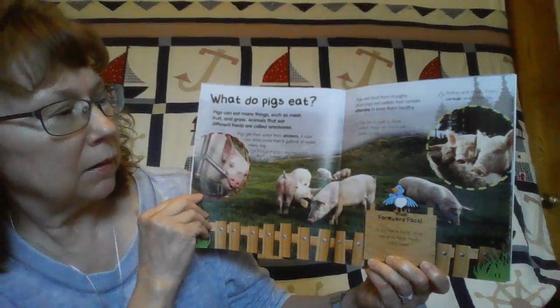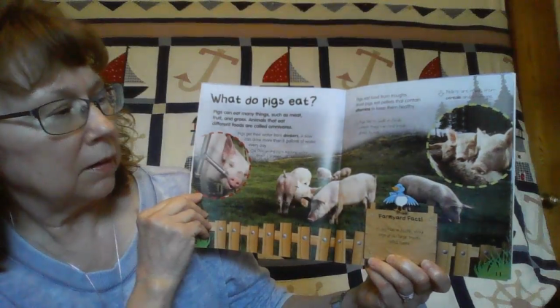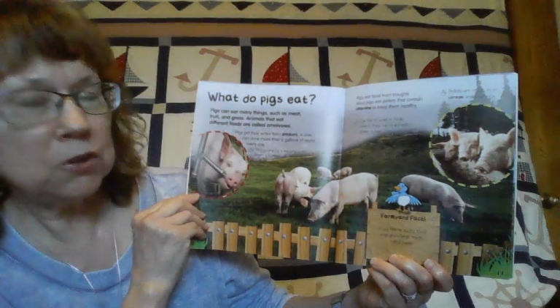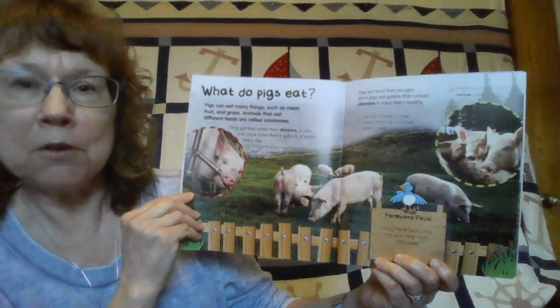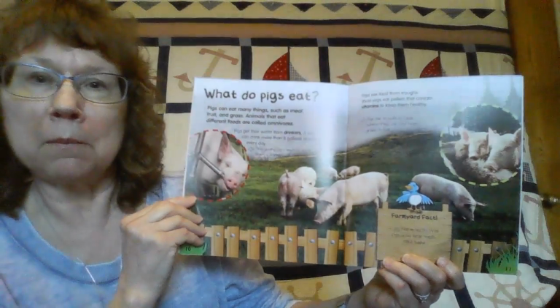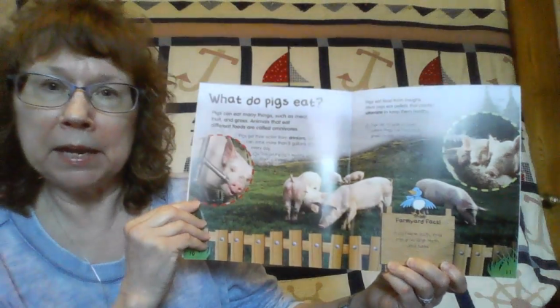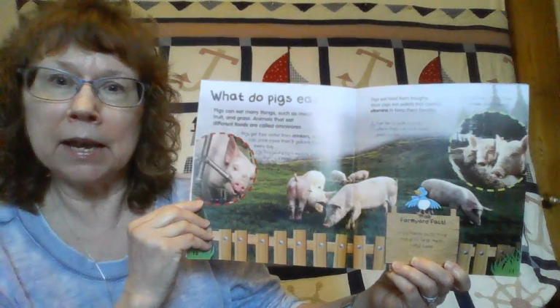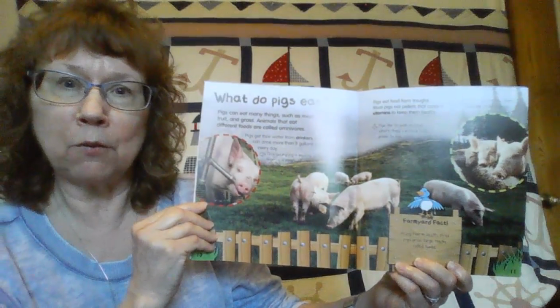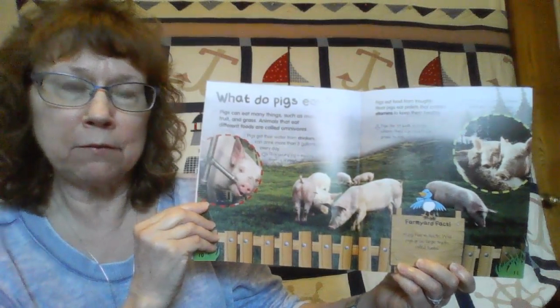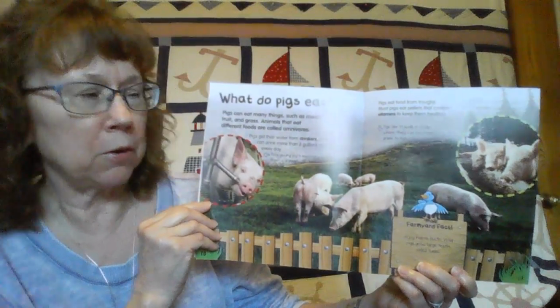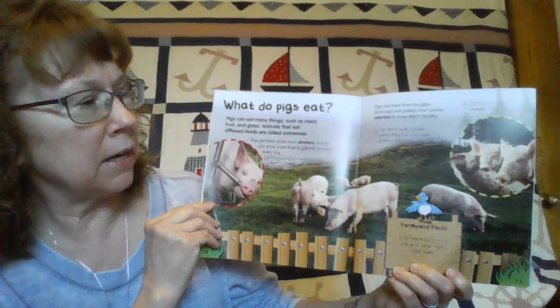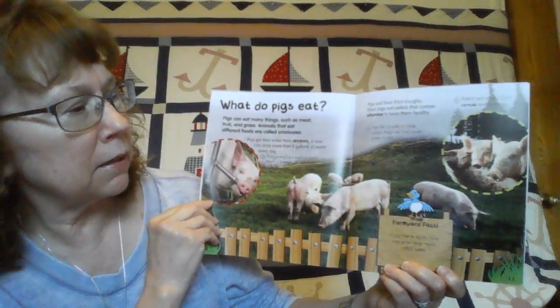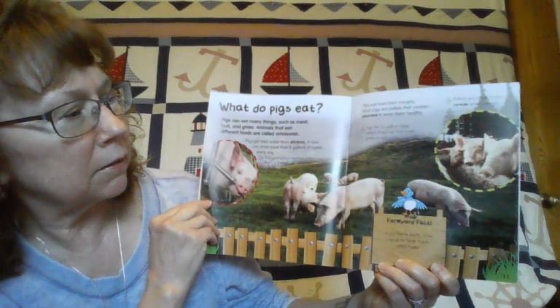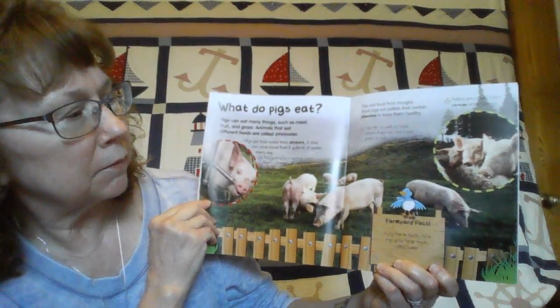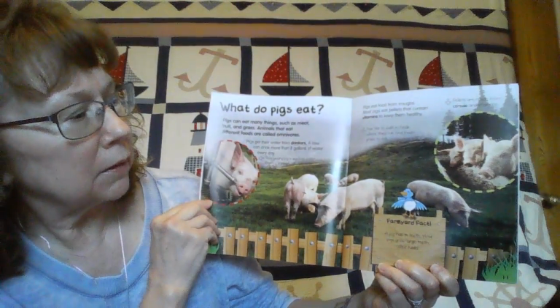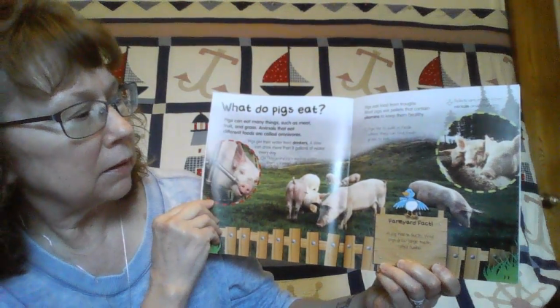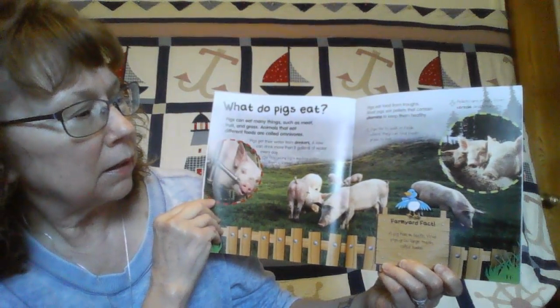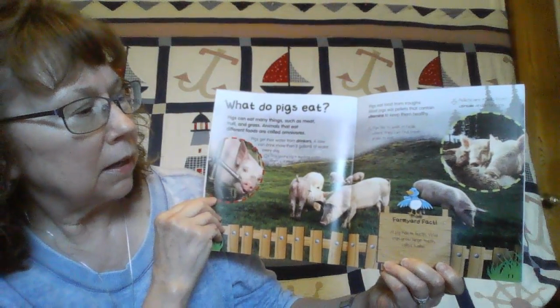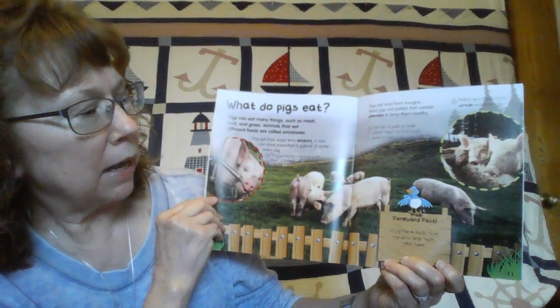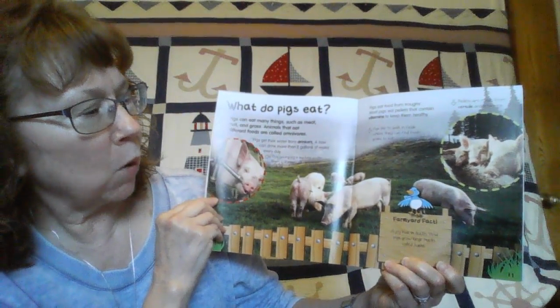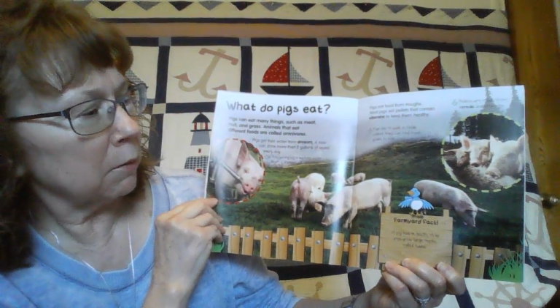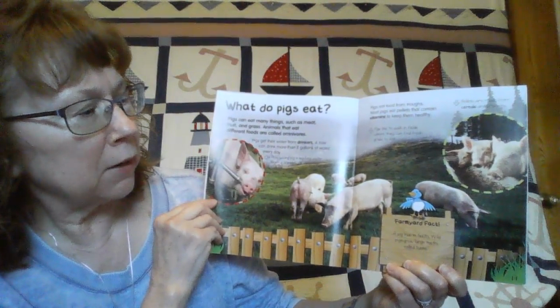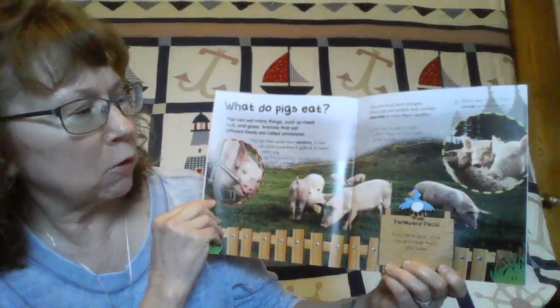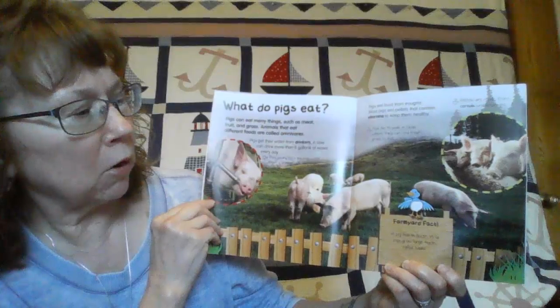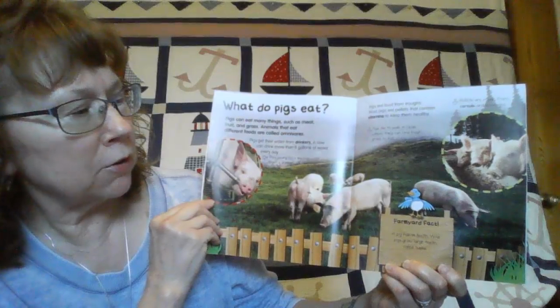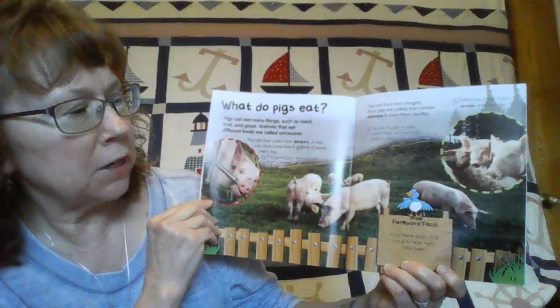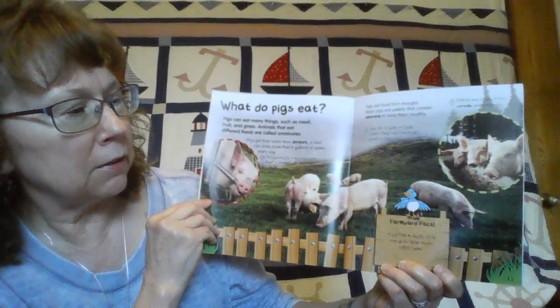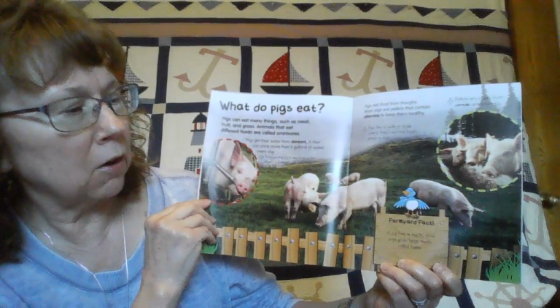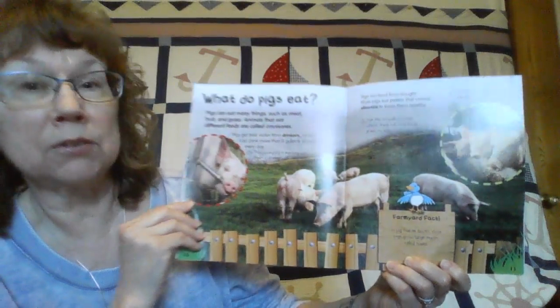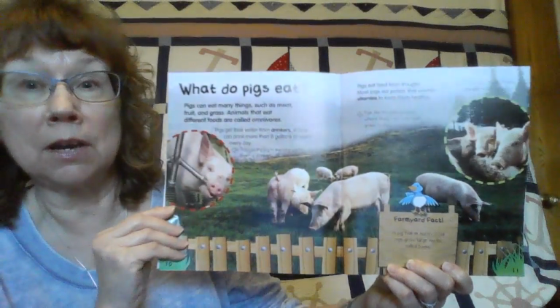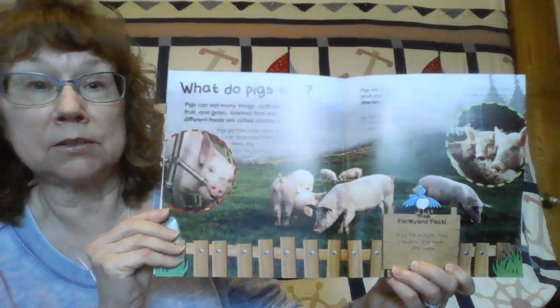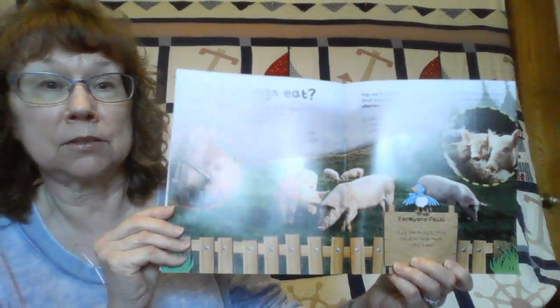Did you know that a pig has 44 teeth? And wild pigs grow large teeth called tusks.